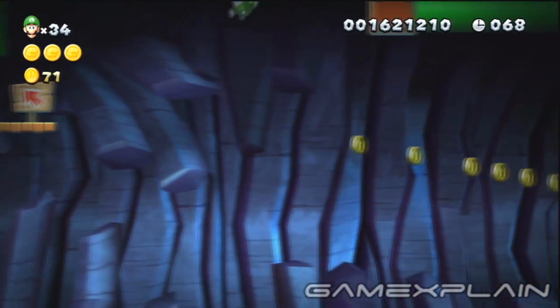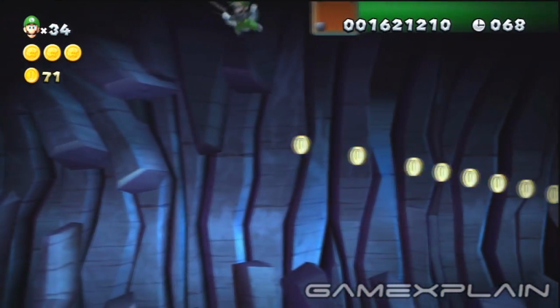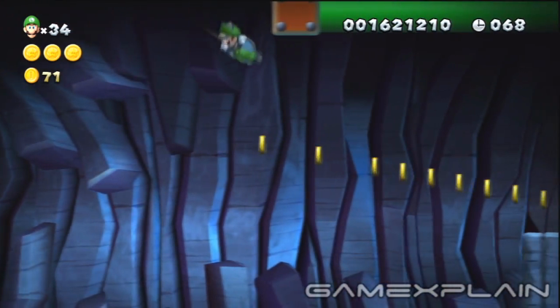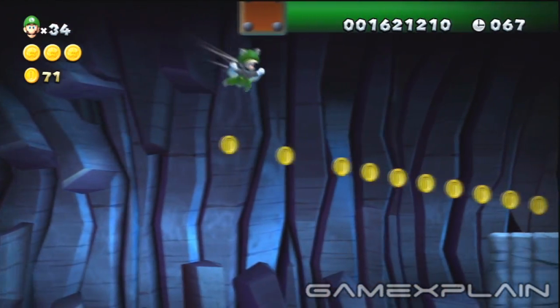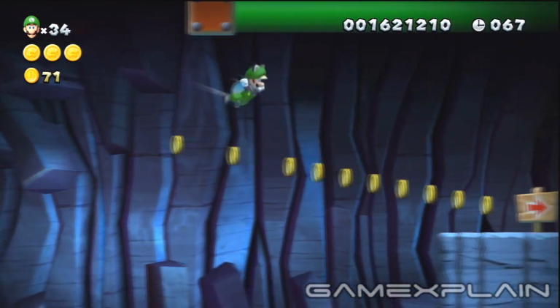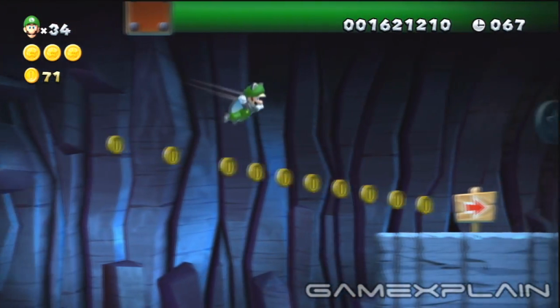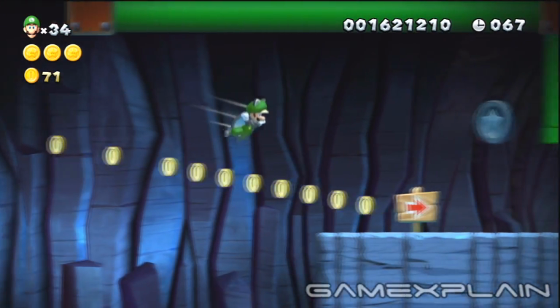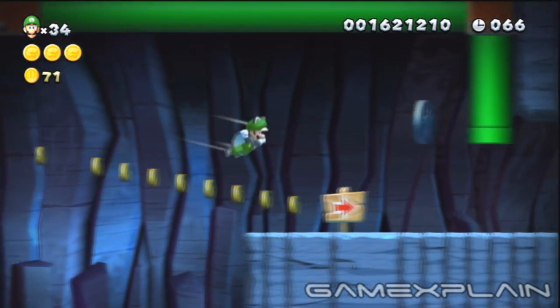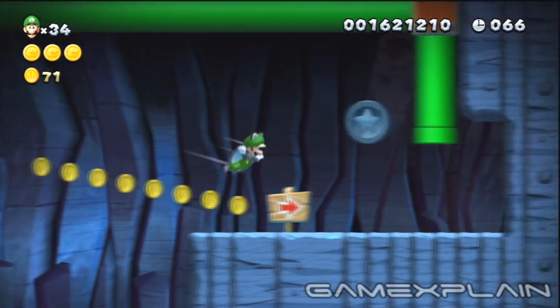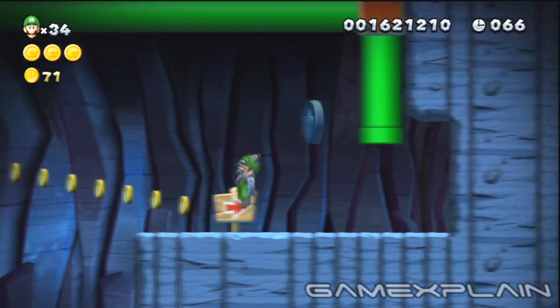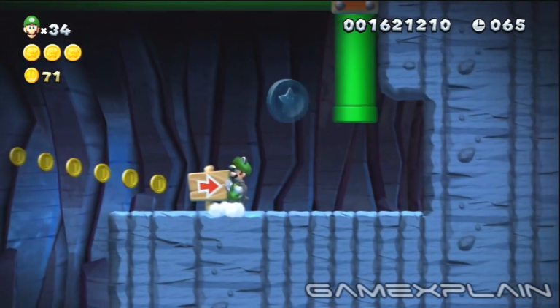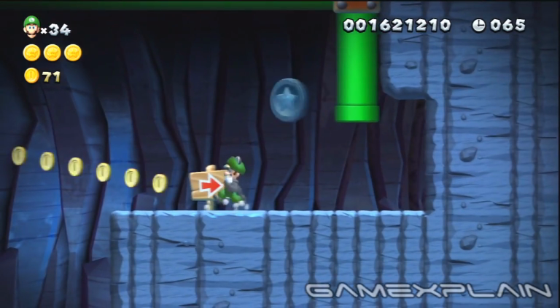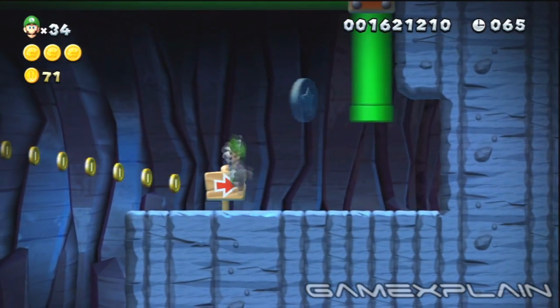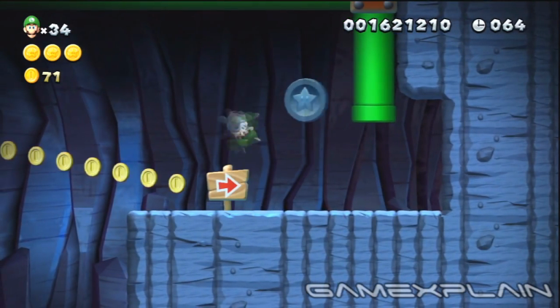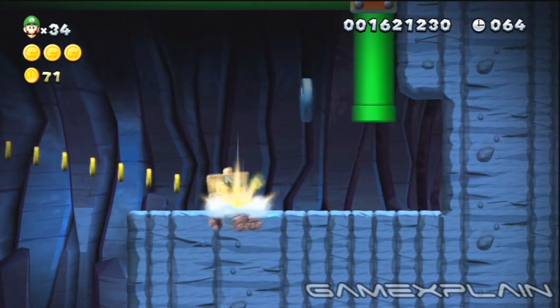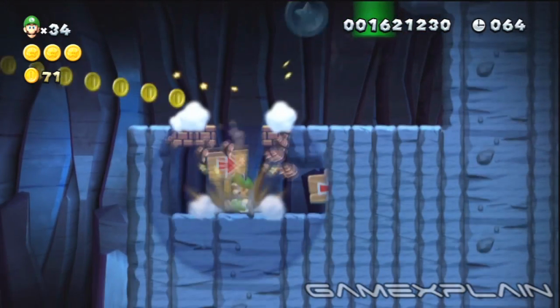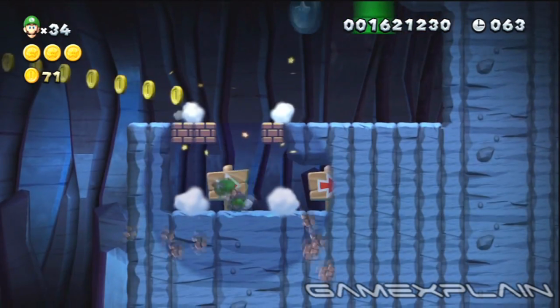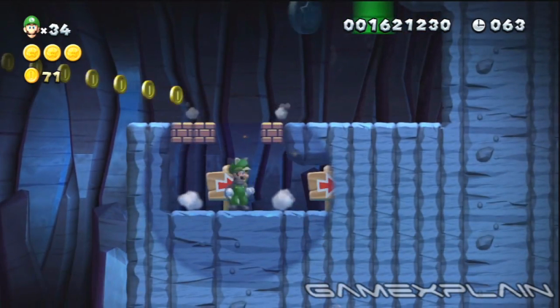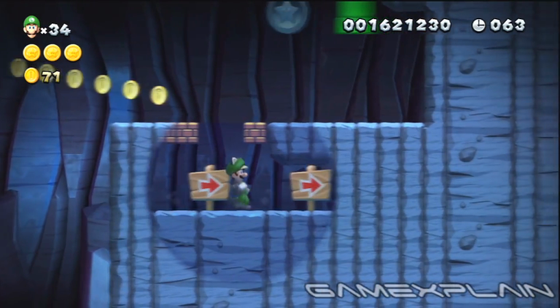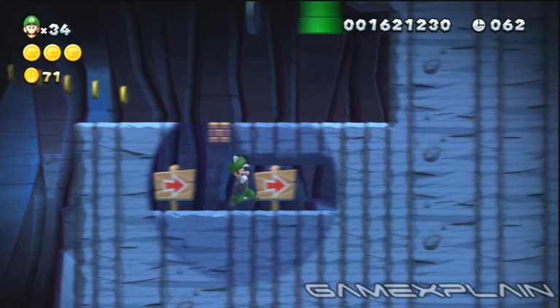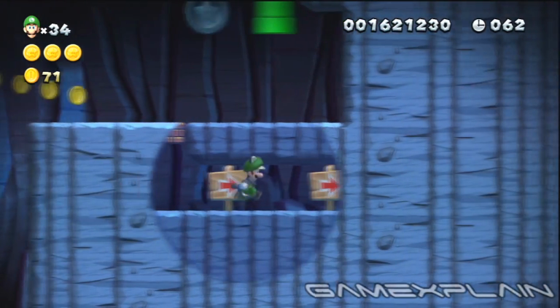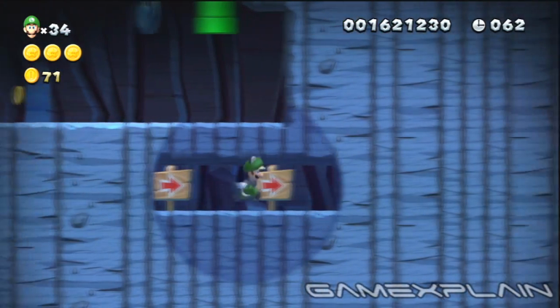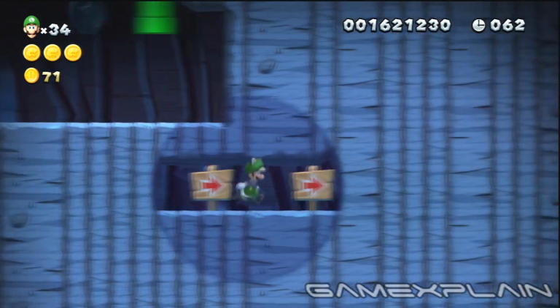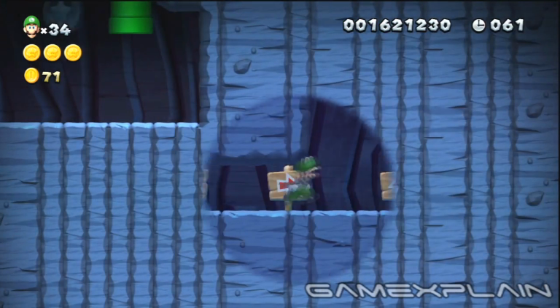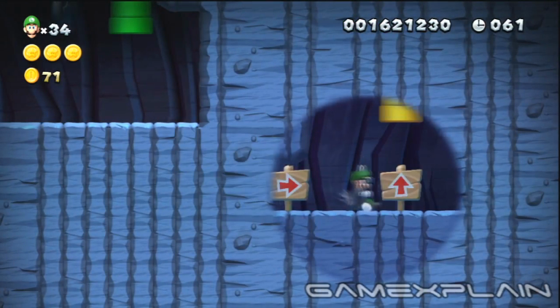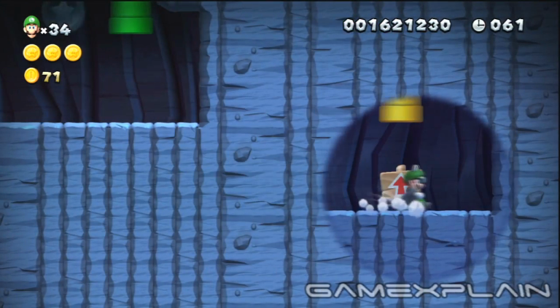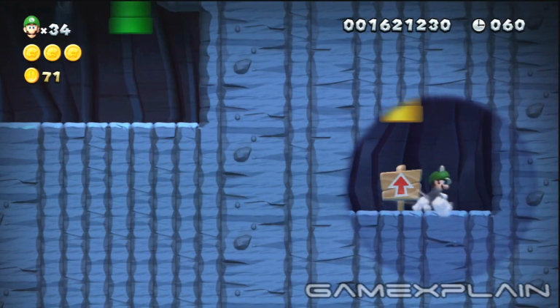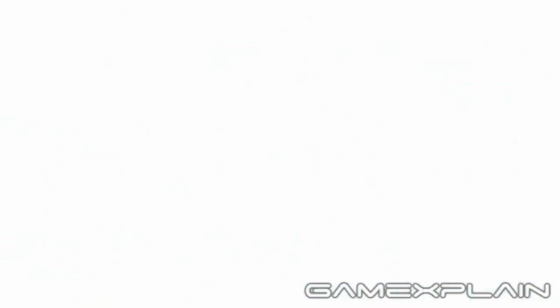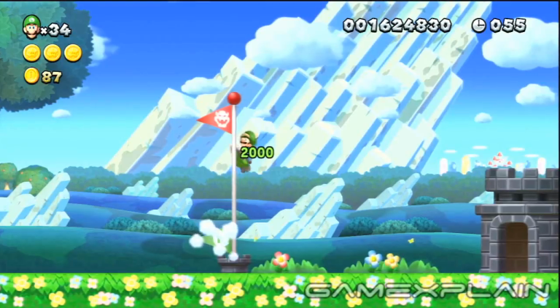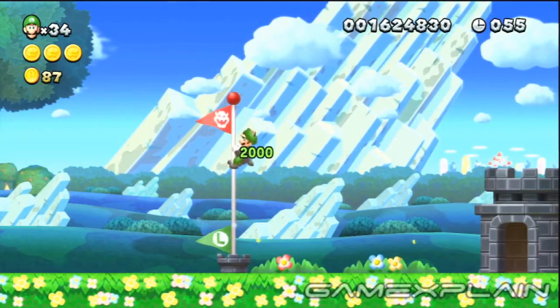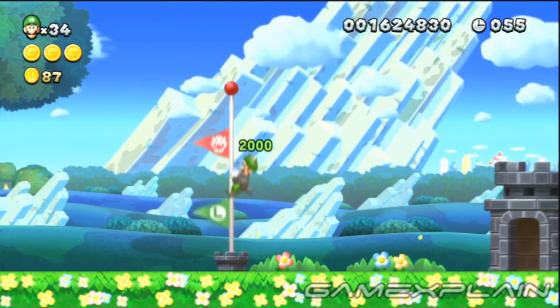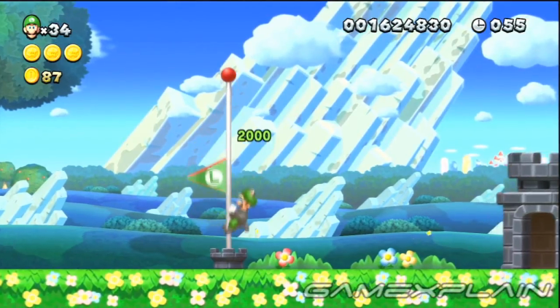This level also has a secret exit, and it's right next to the third Star Coin. Ground pound the arrow sign to break through some bricks and find a secret path that leads to a Warp Pipe. That pipe will take you to the level's hidden flagpole.